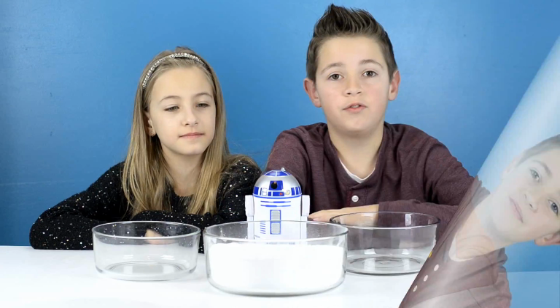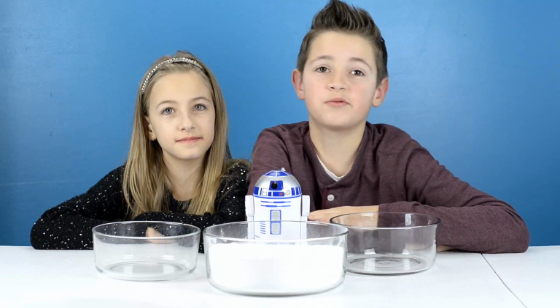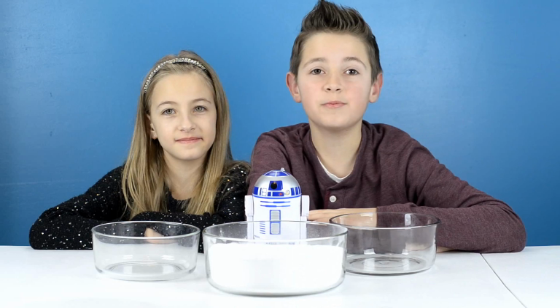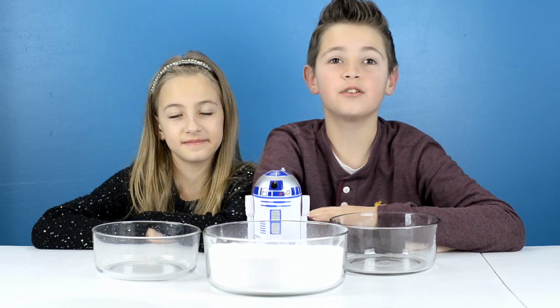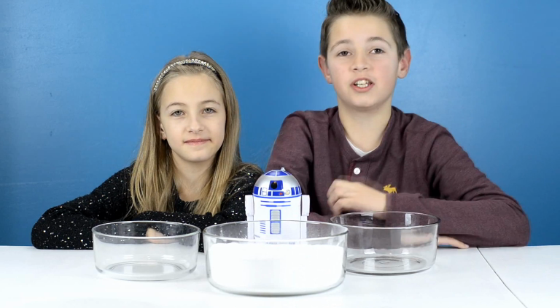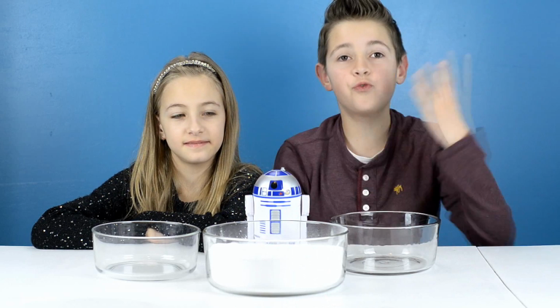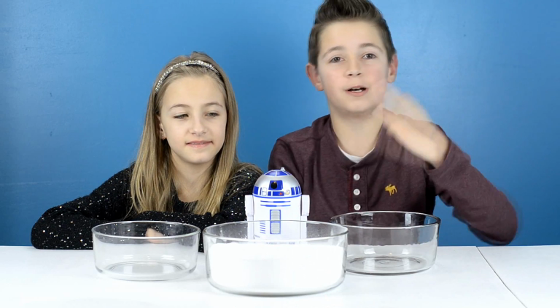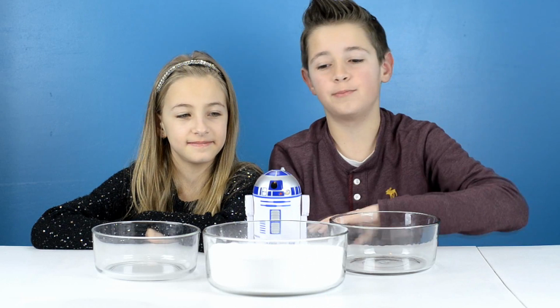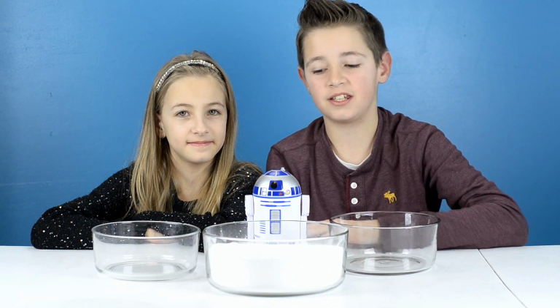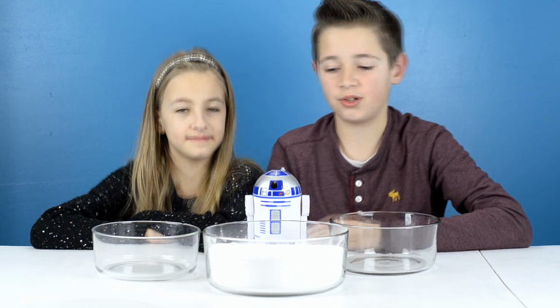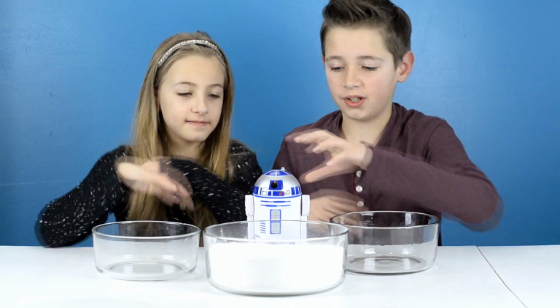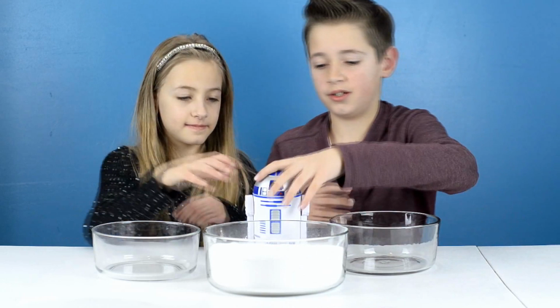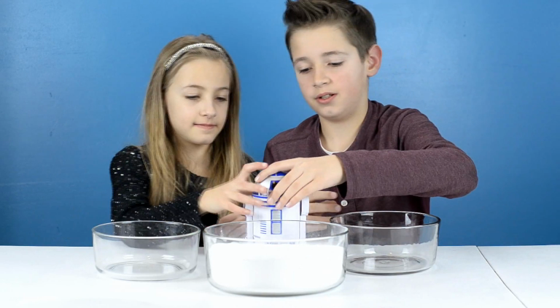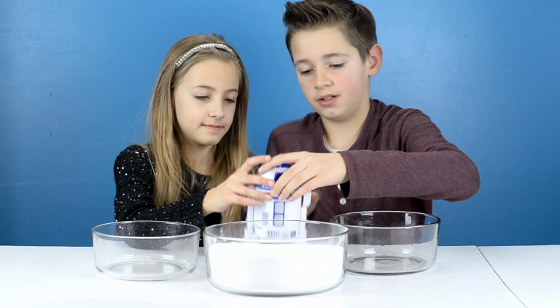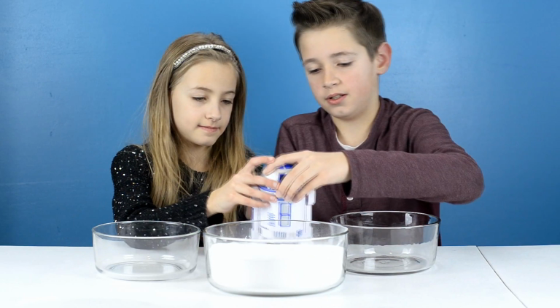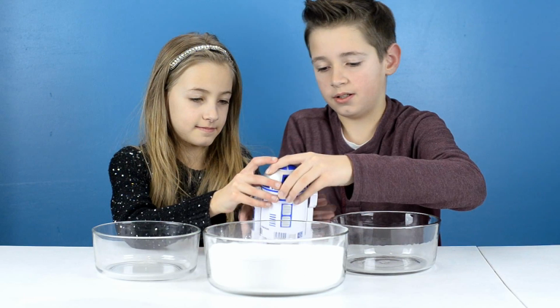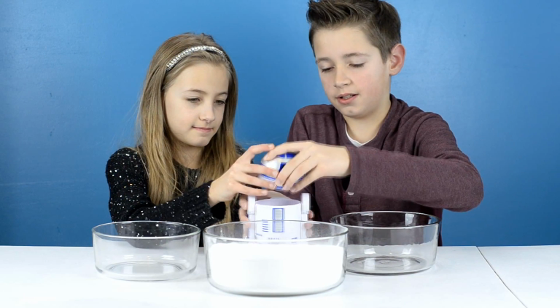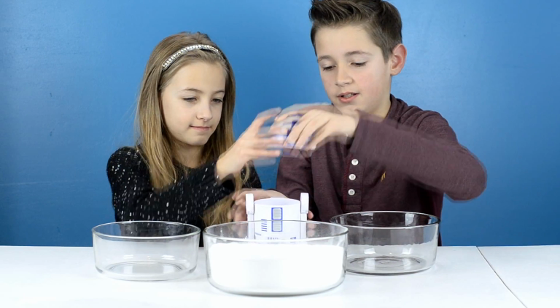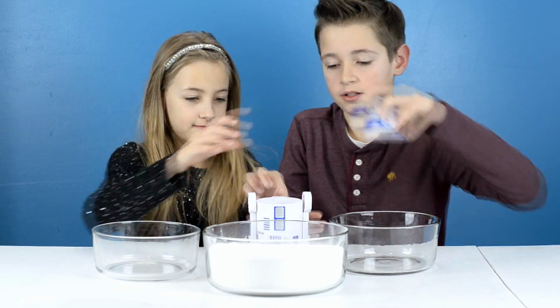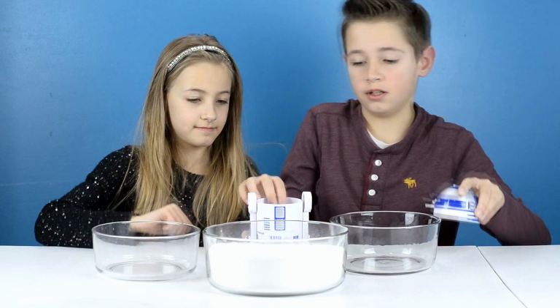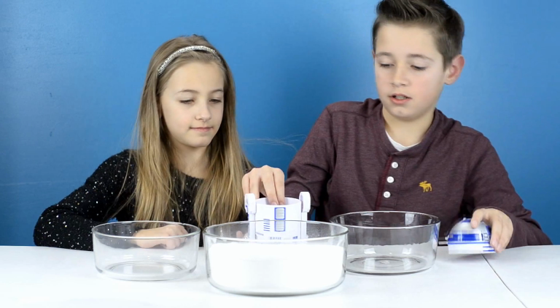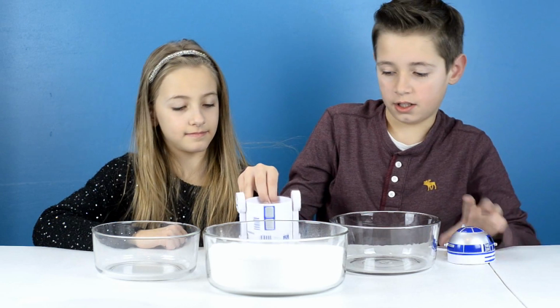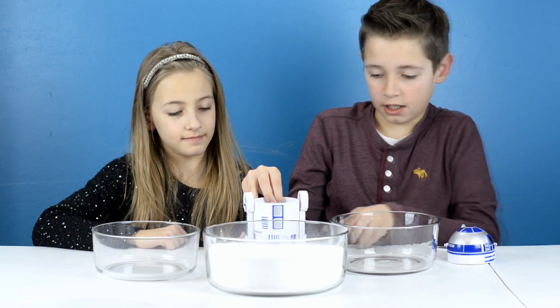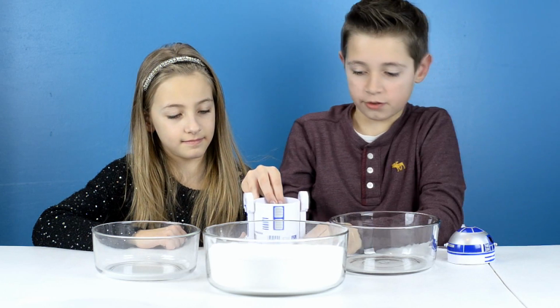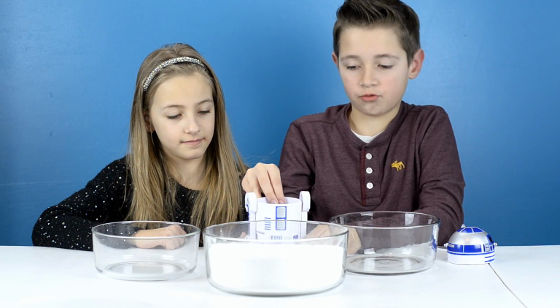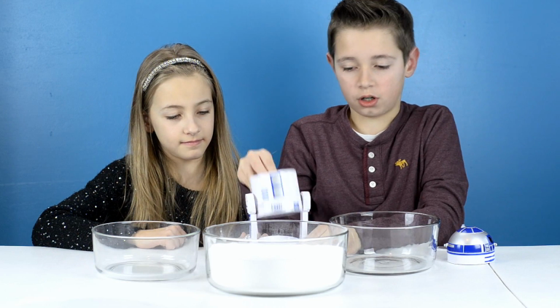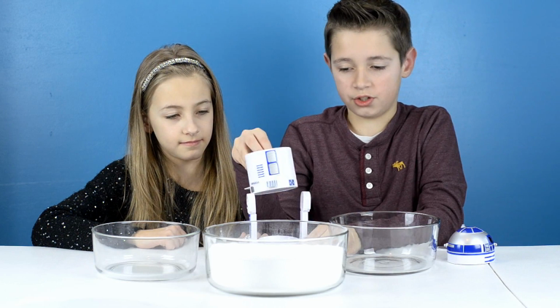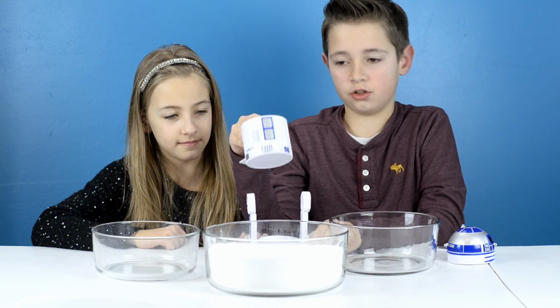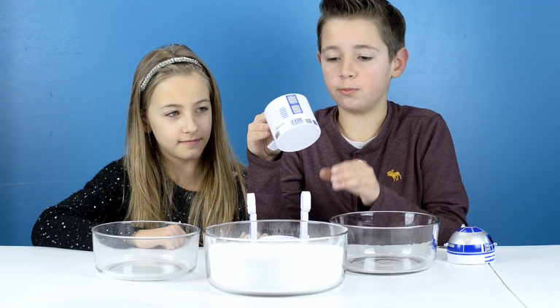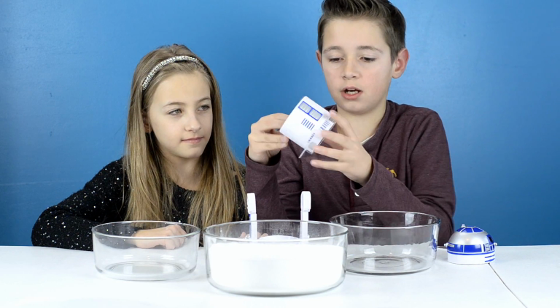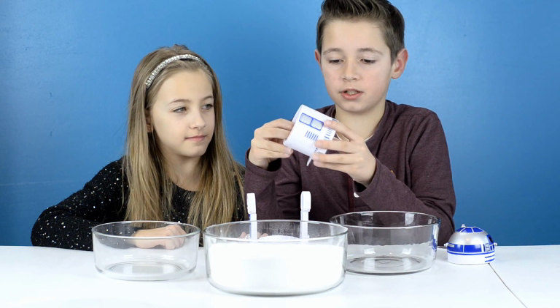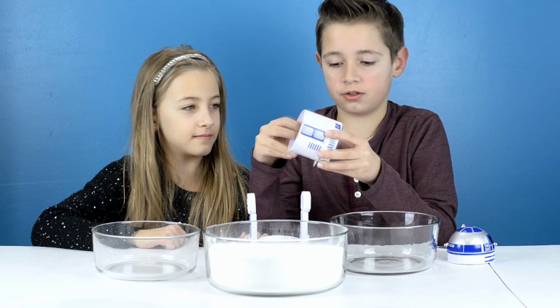For this recipe you will need 4 cups of baking soda and our useful R2D tool will be helping us.